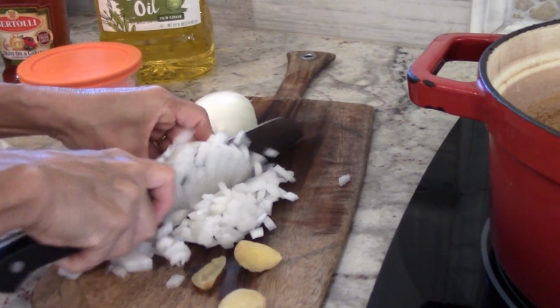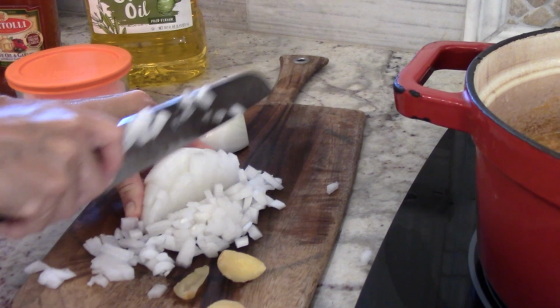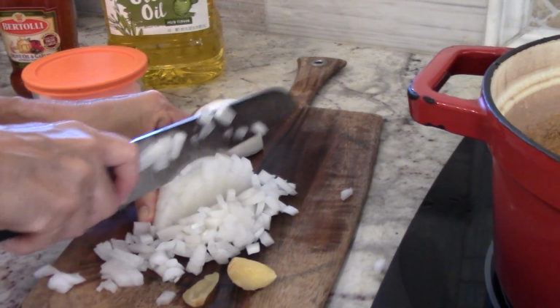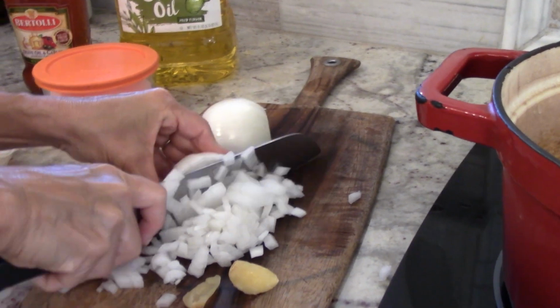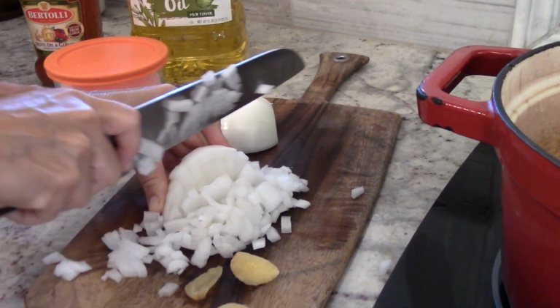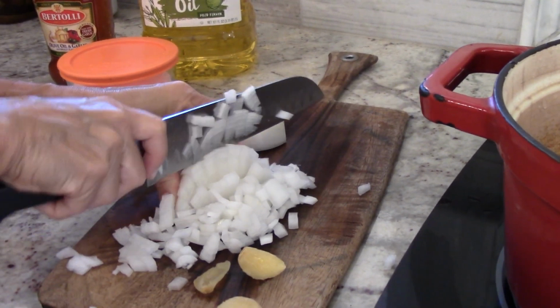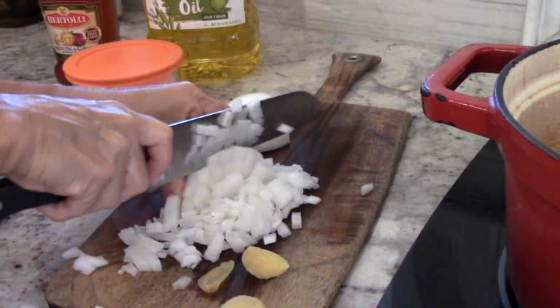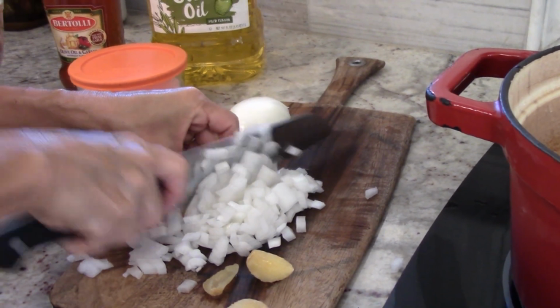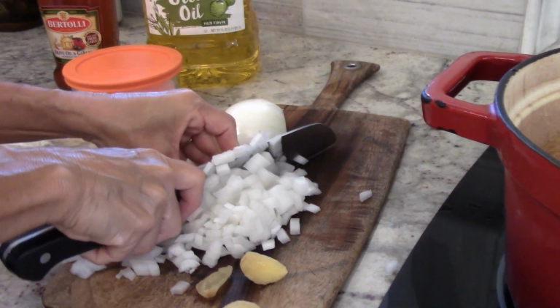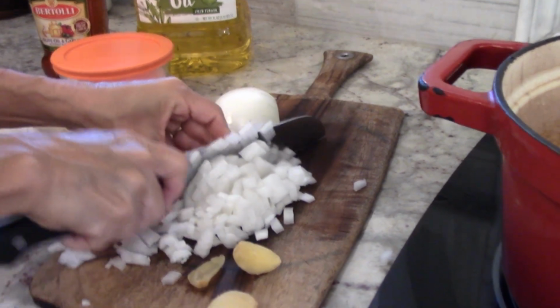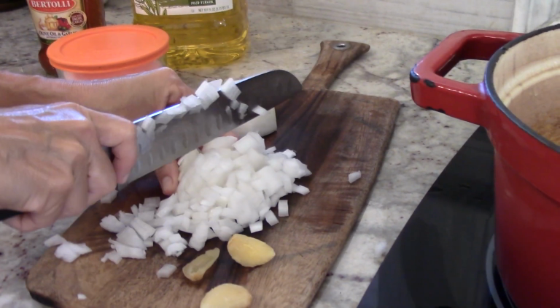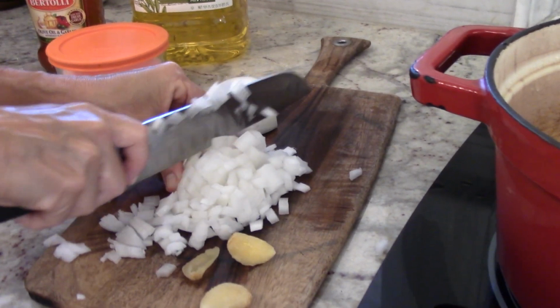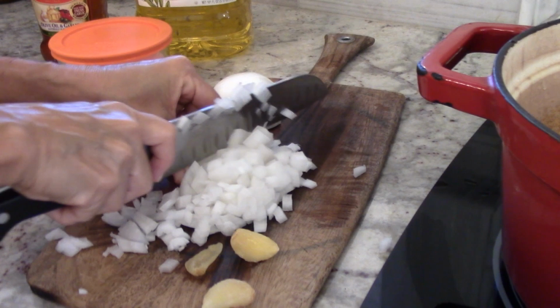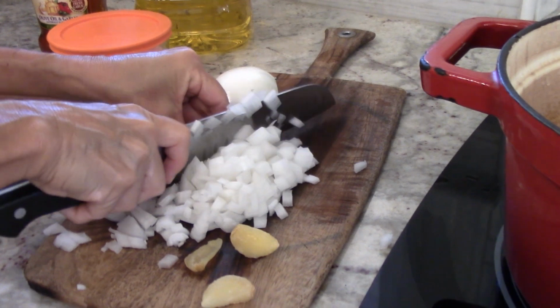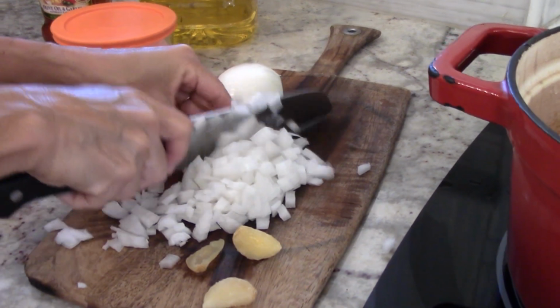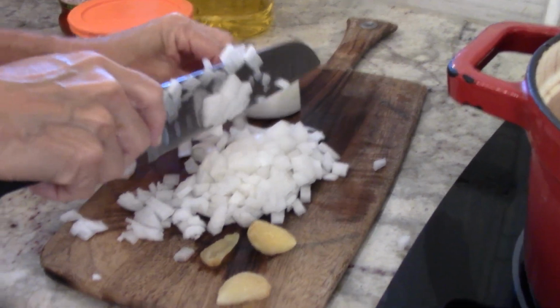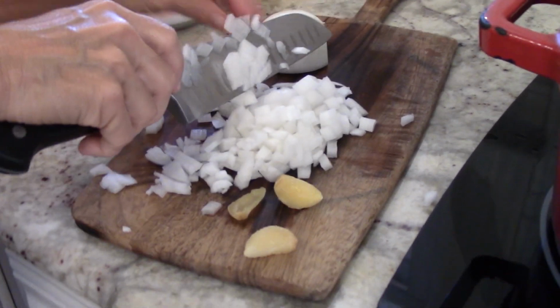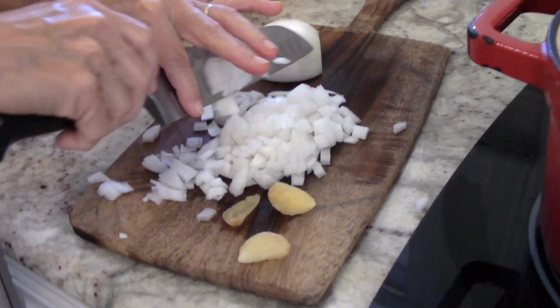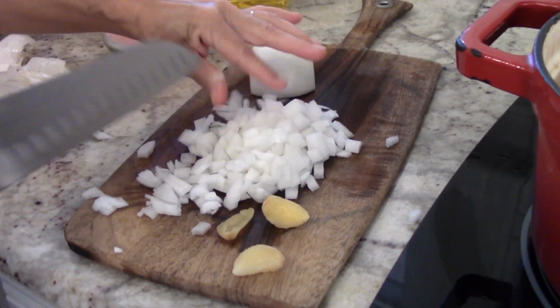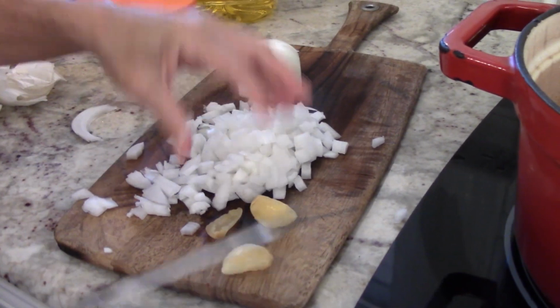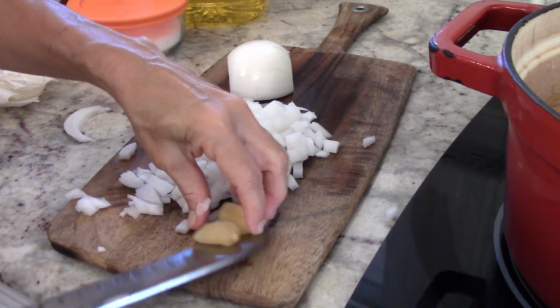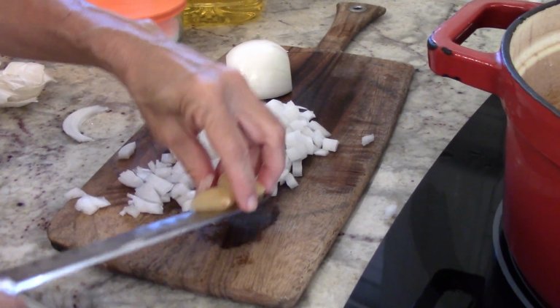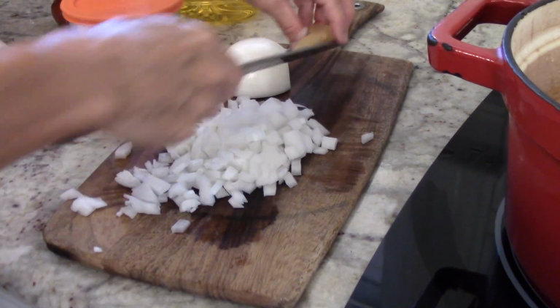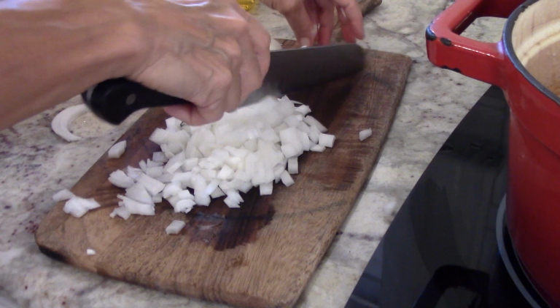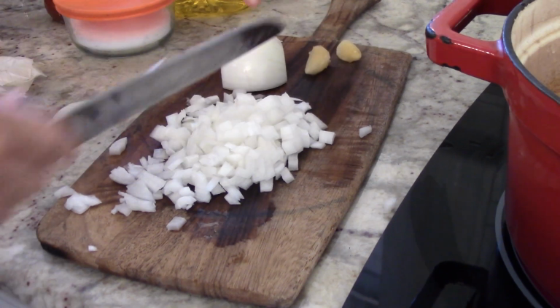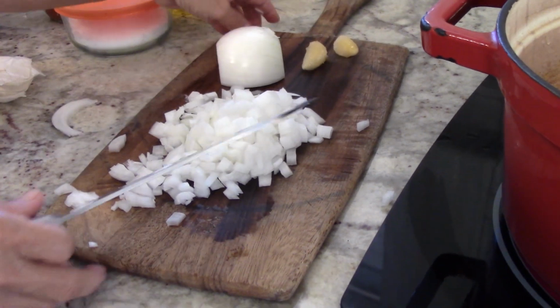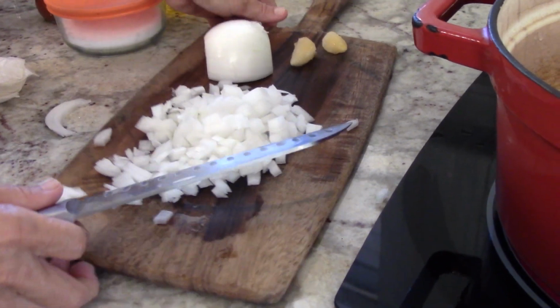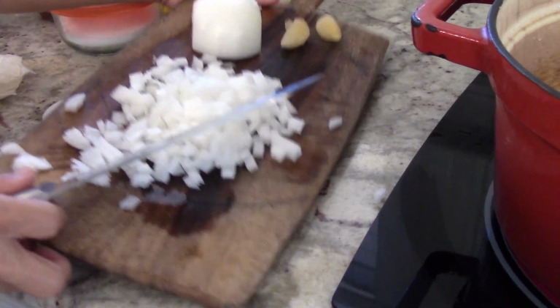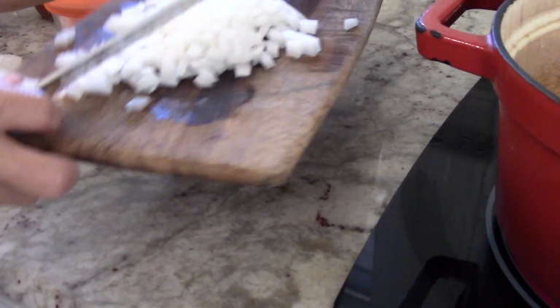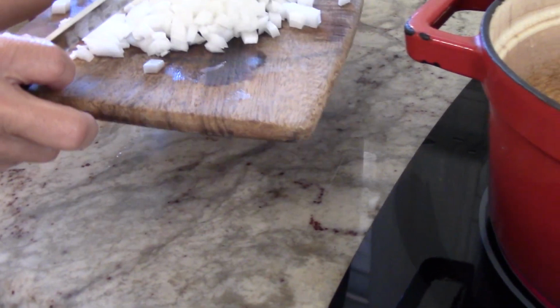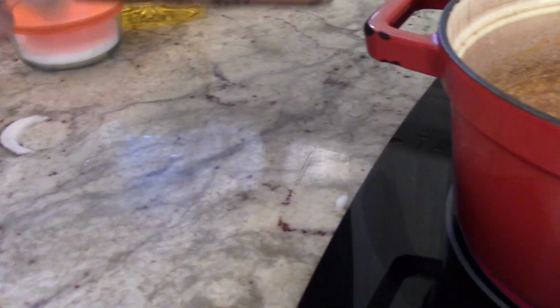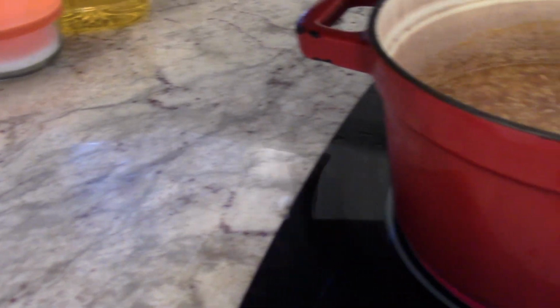And for my garlic, you can see it looks a little strange. It's because it's been in the freezer, and you can freeze garlic for a very long time and then use it when it's slightly thawed, or you can even use it totally frozen and just put it in your garlic press.